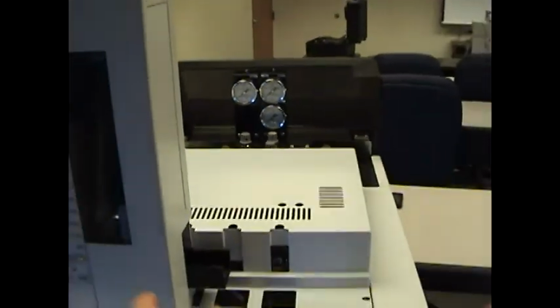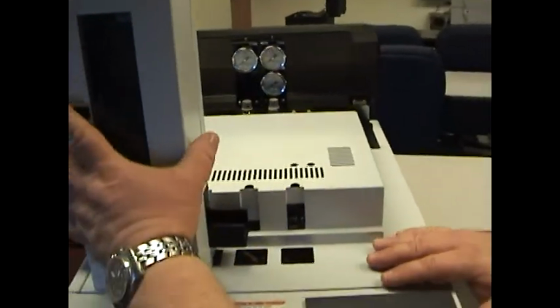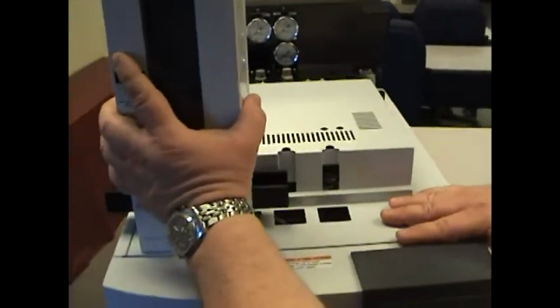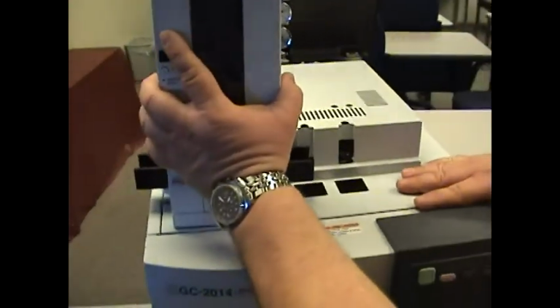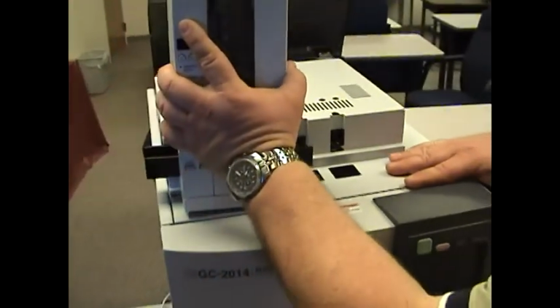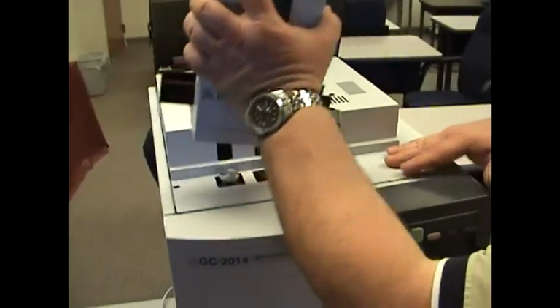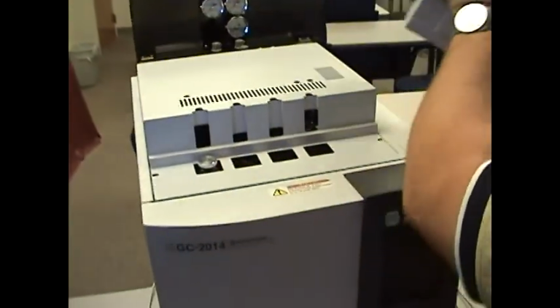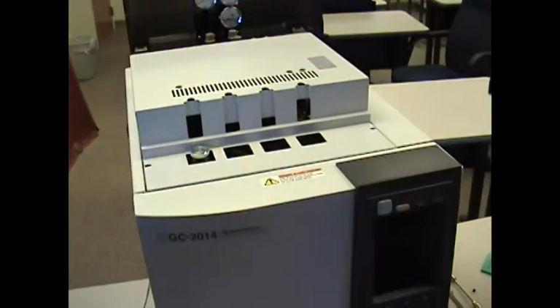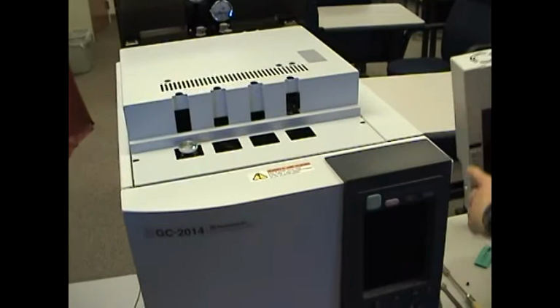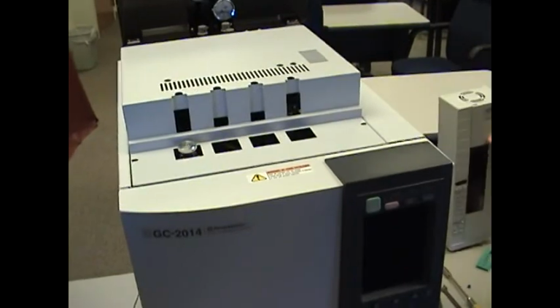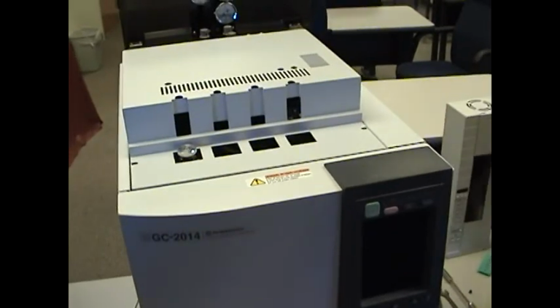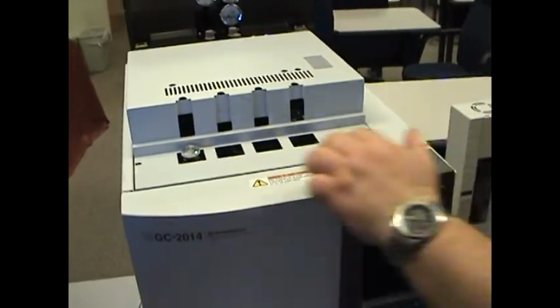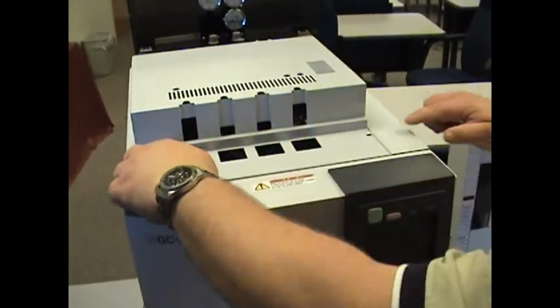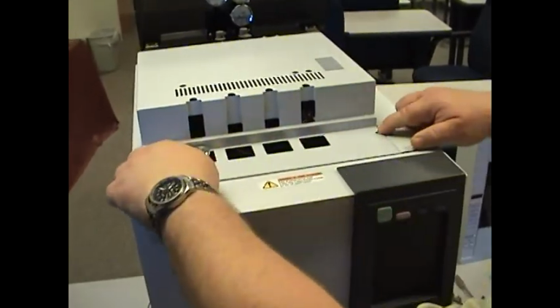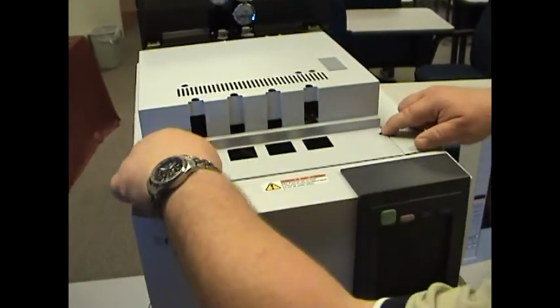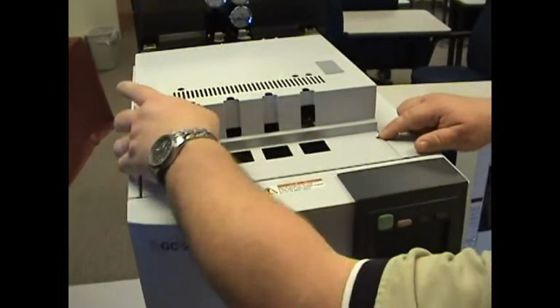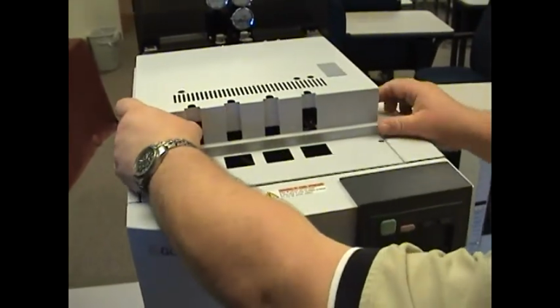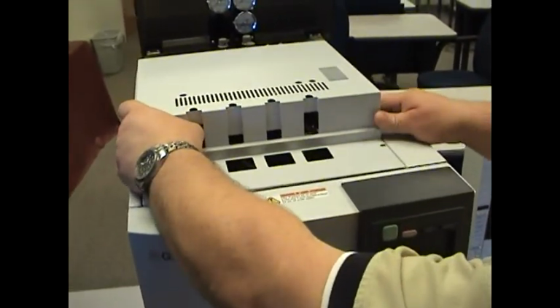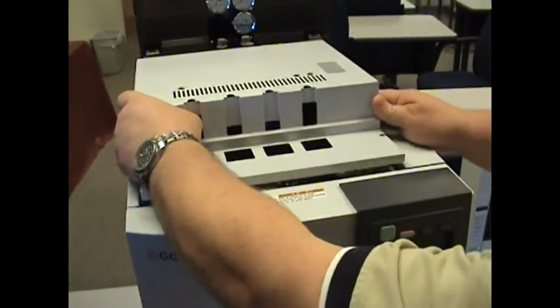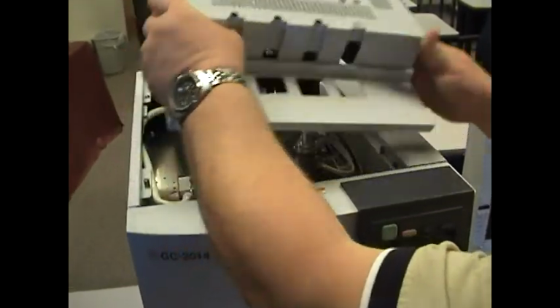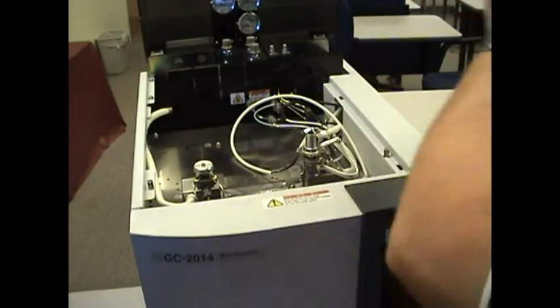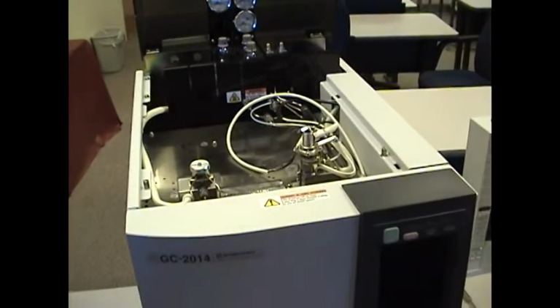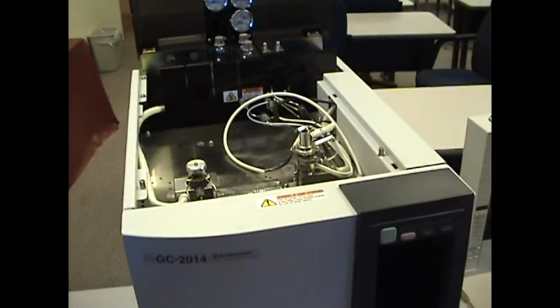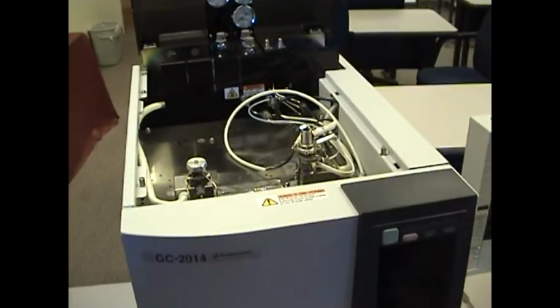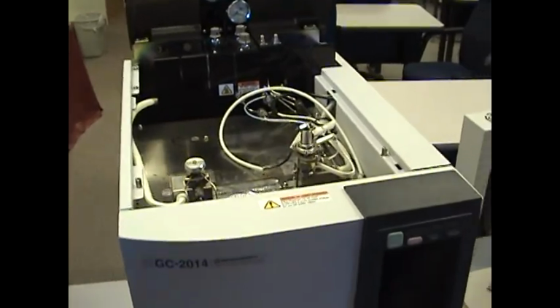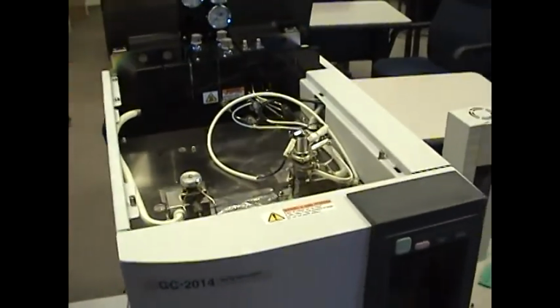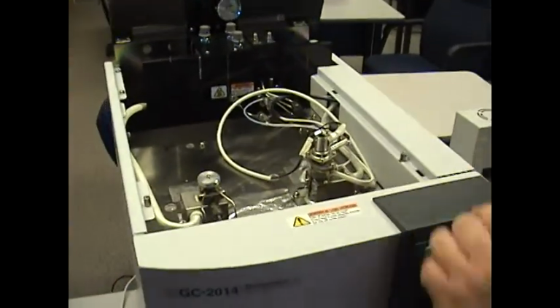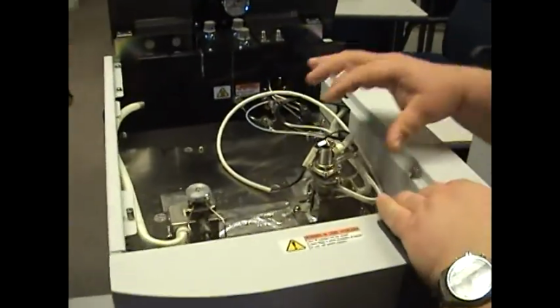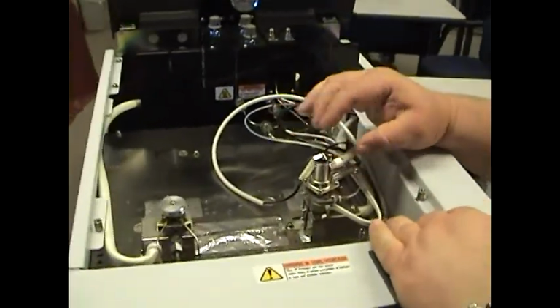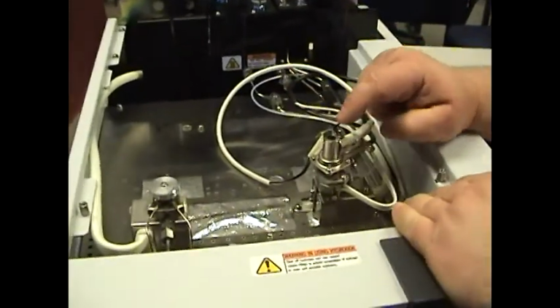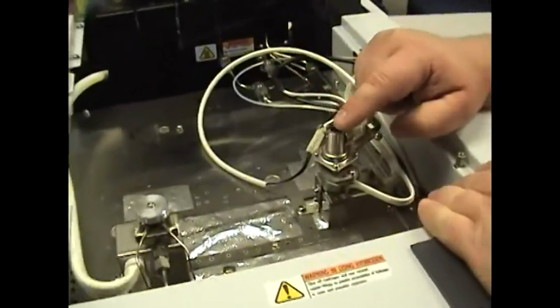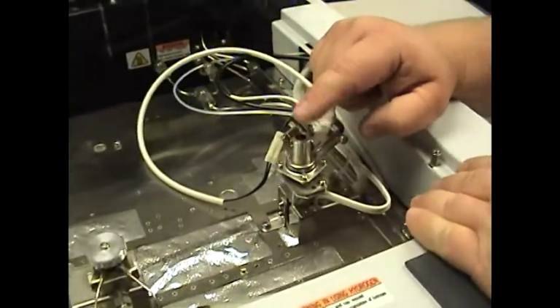Next, remove the two screws on the top cover. That's going to expose the top of the FID detector.